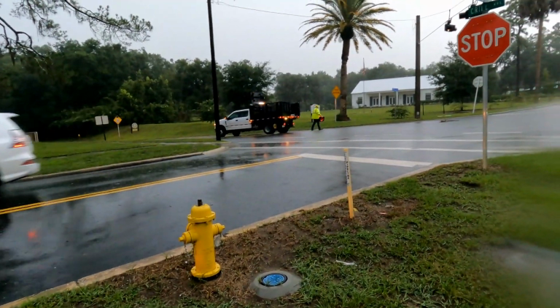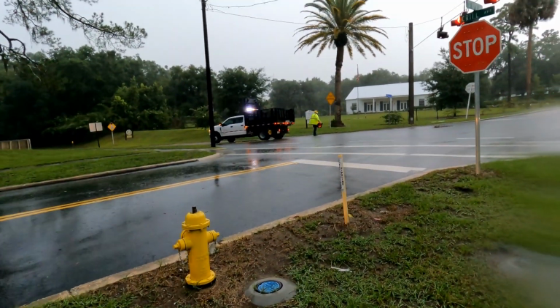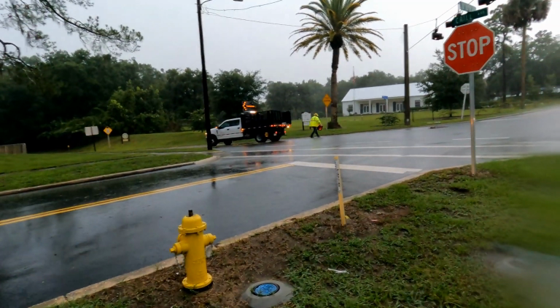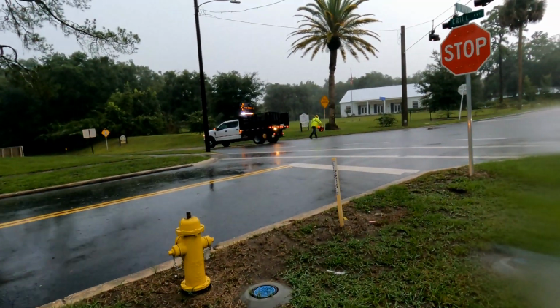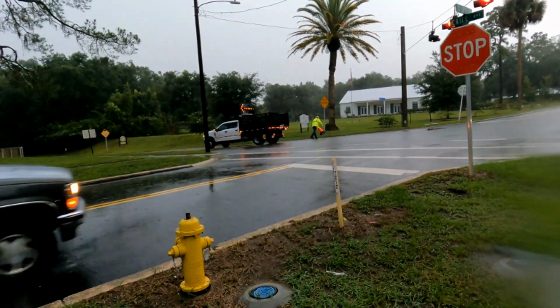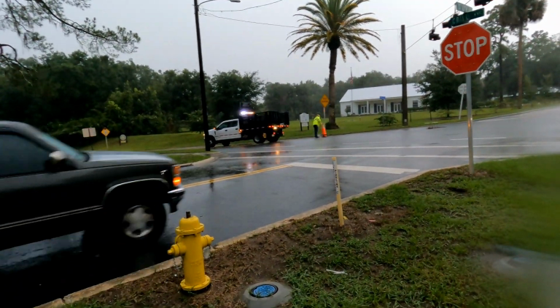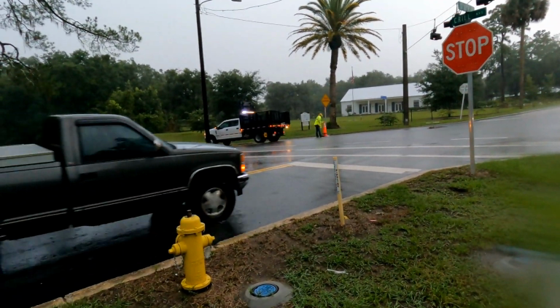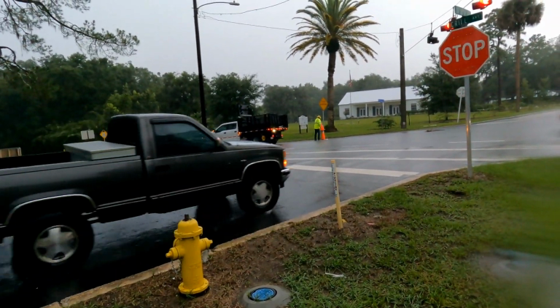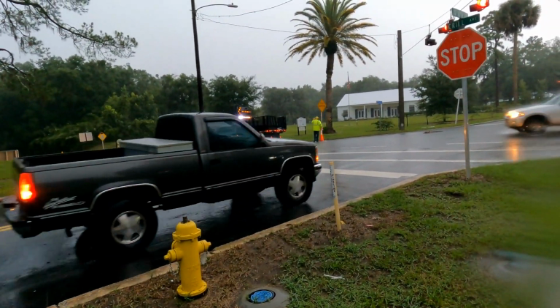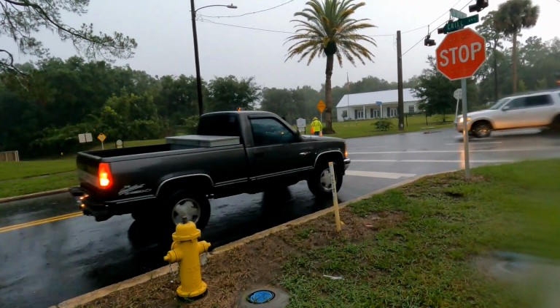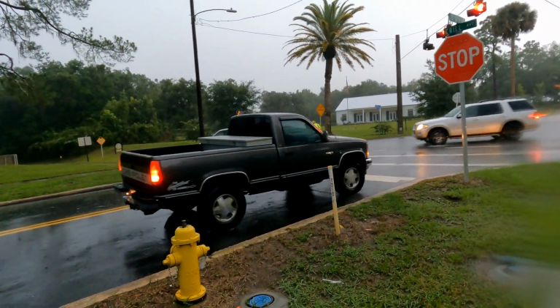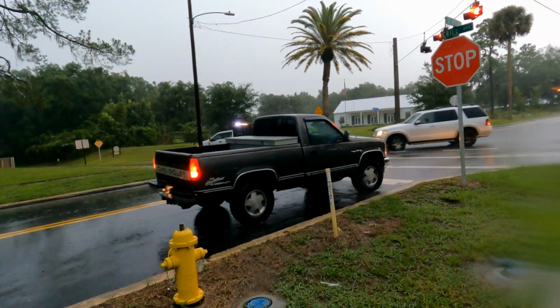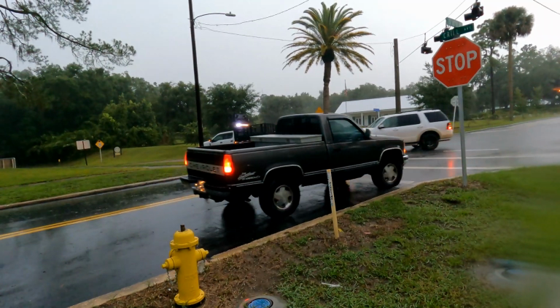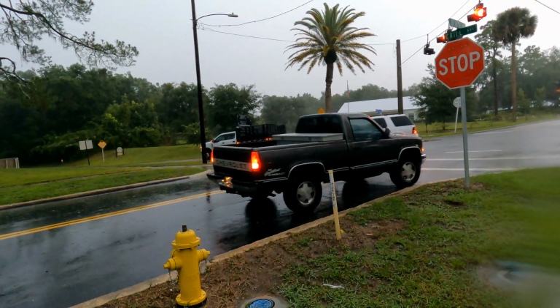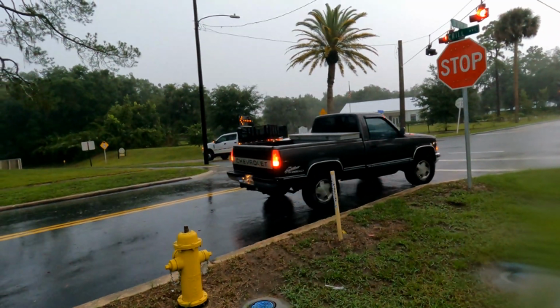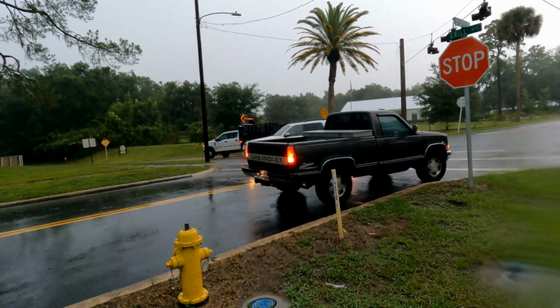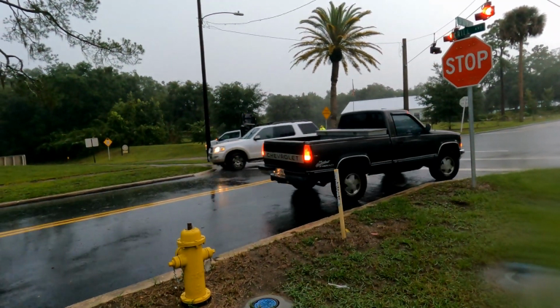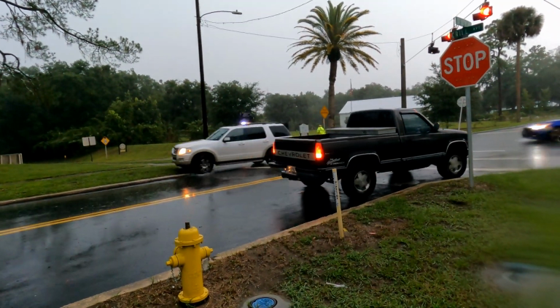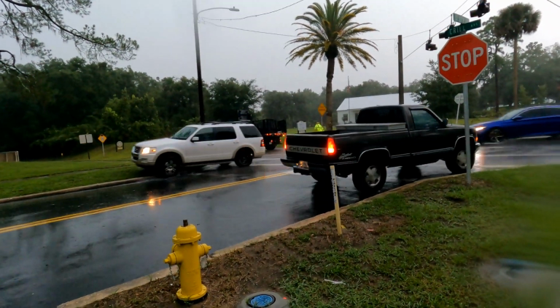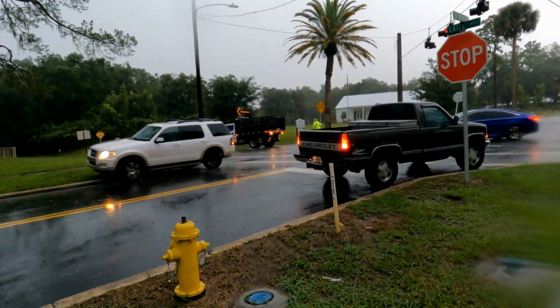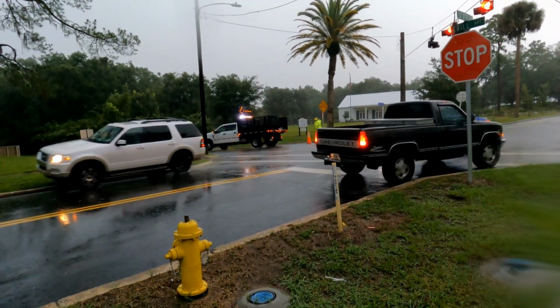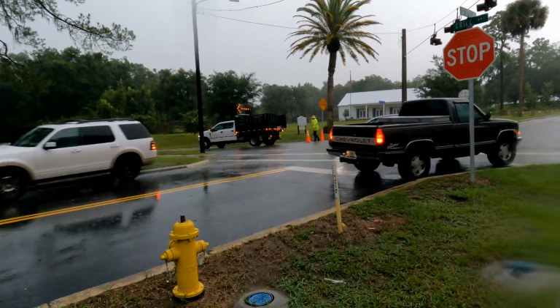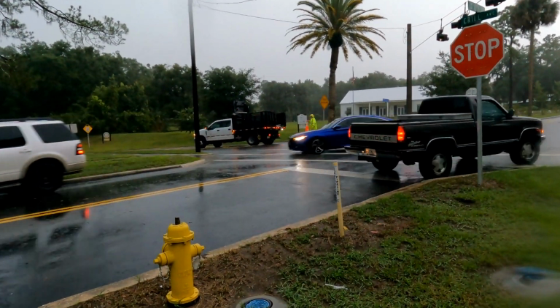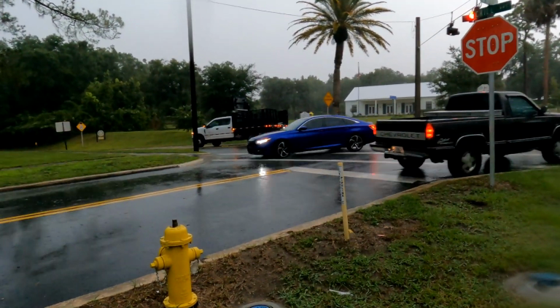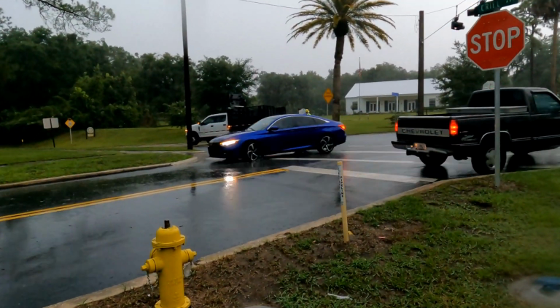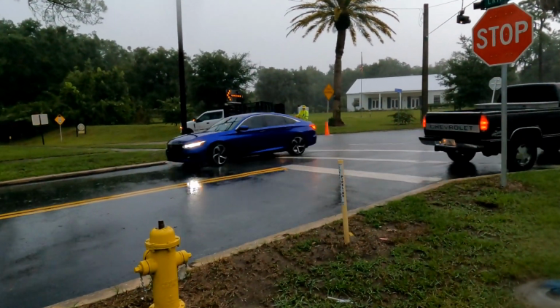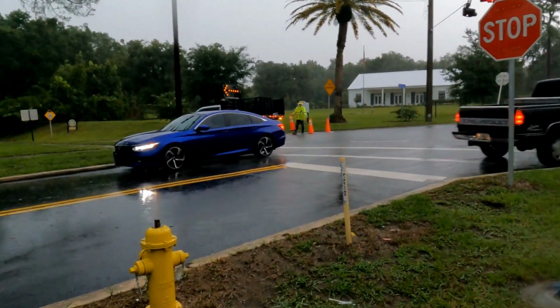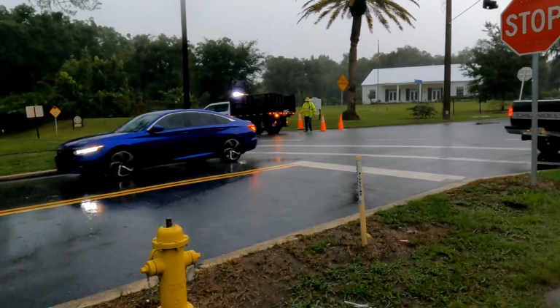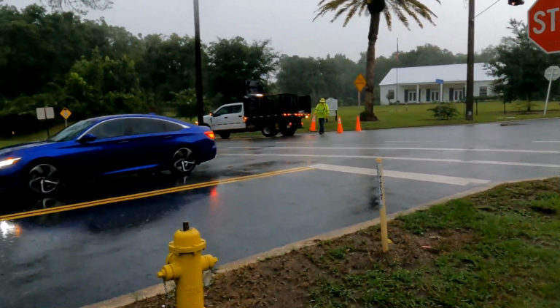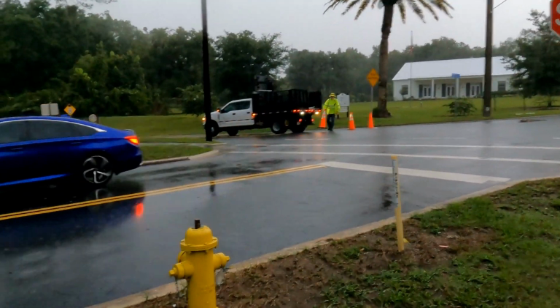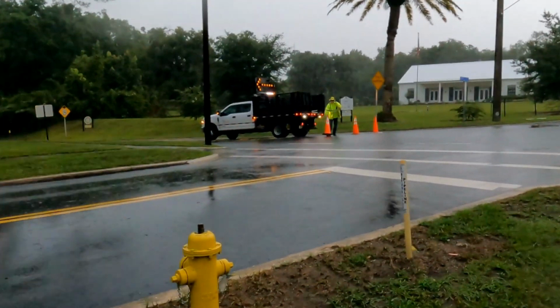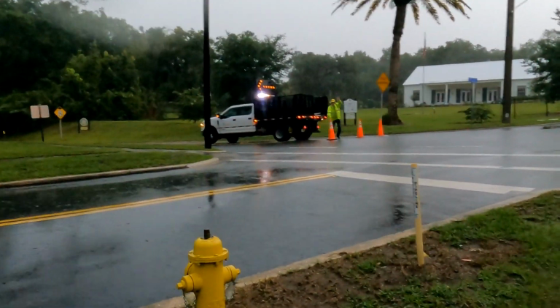He's going to wave to us here in a second — I'm not sure what he thought when I was filming — but he did put the cones out there and helped stop people from trying to go down that hill.